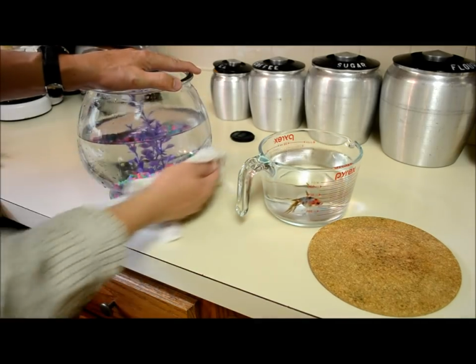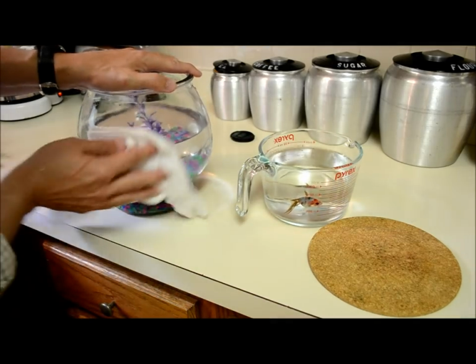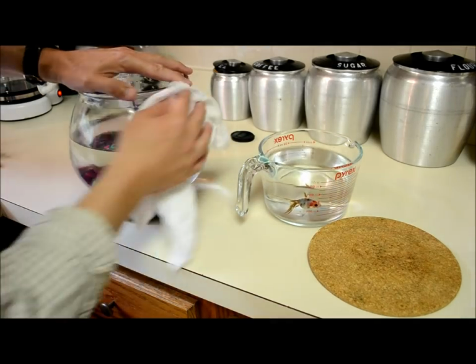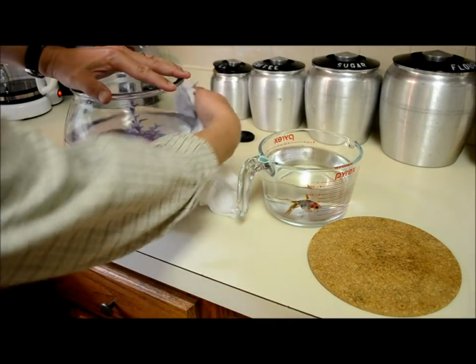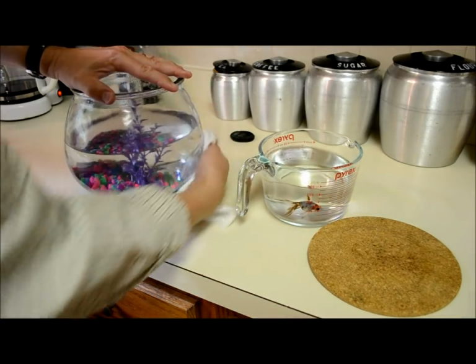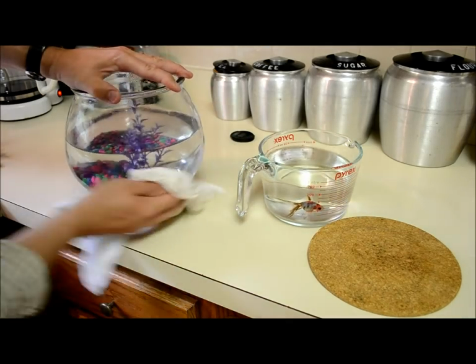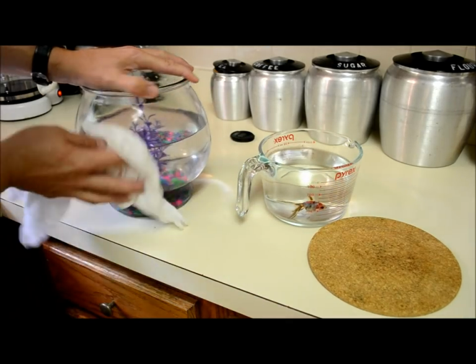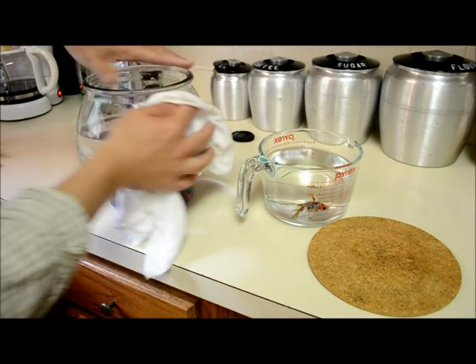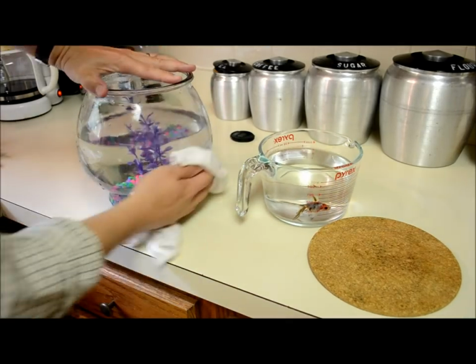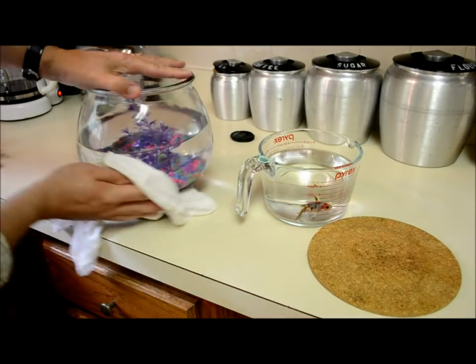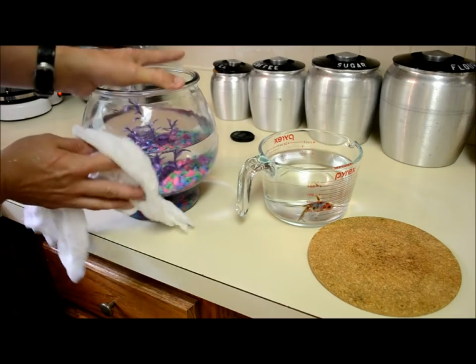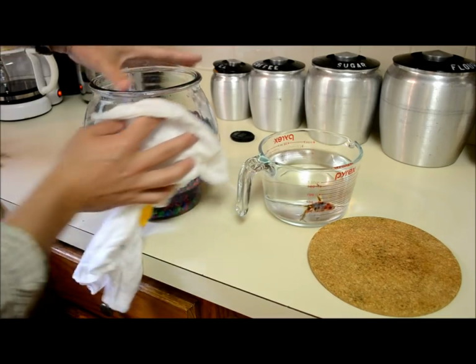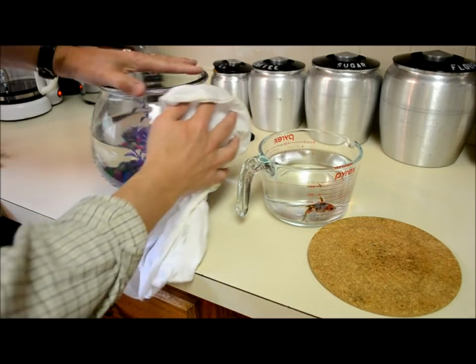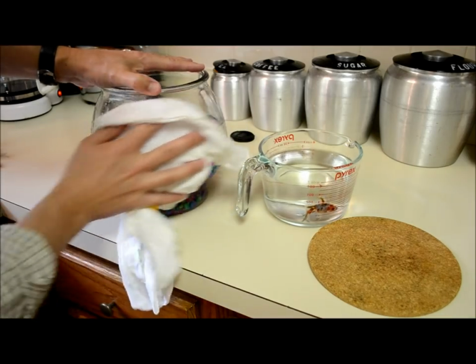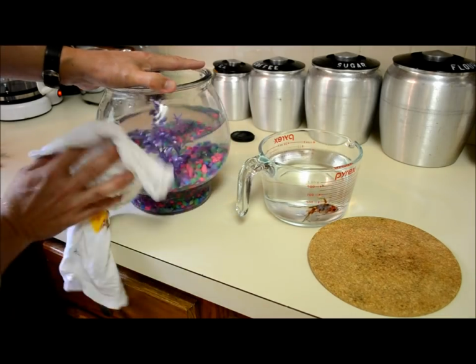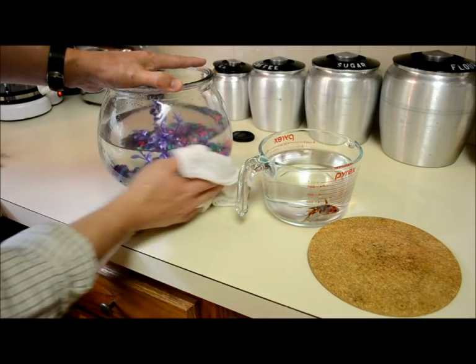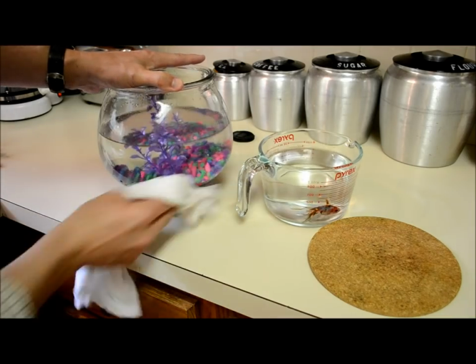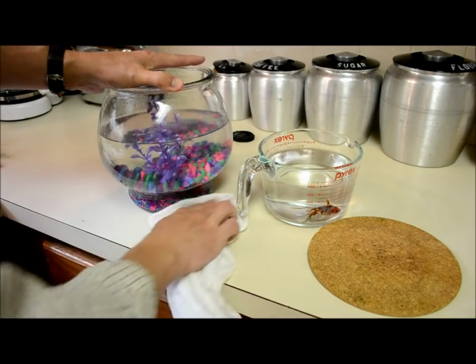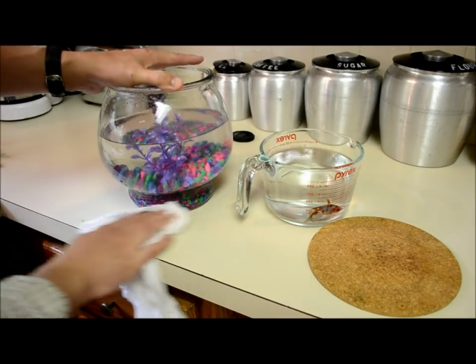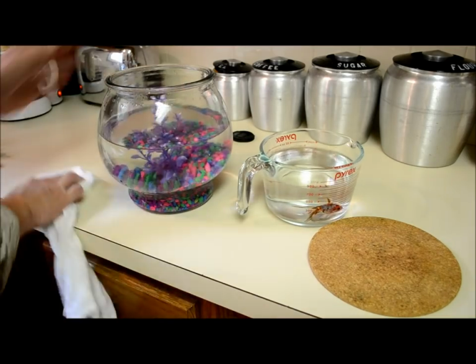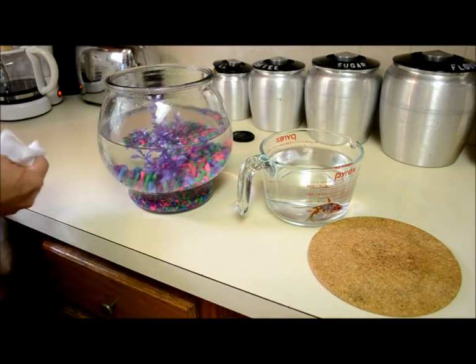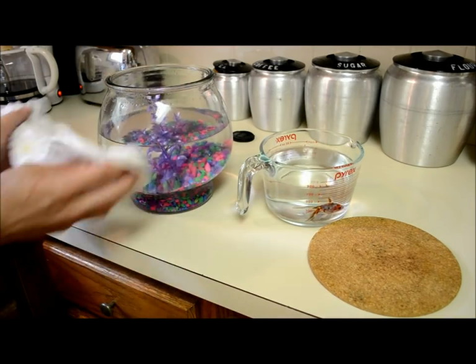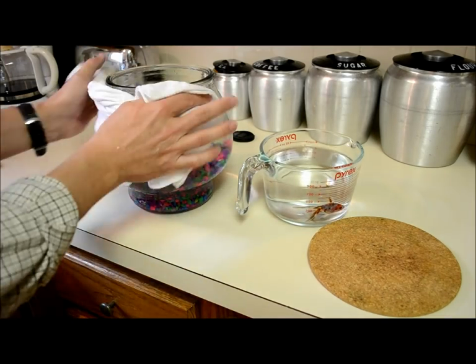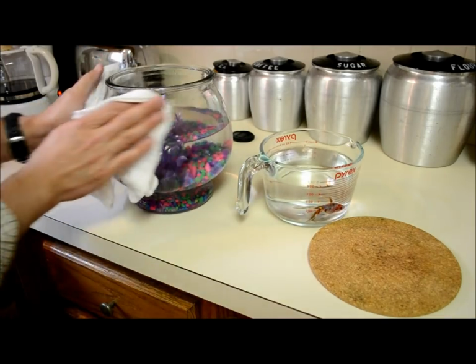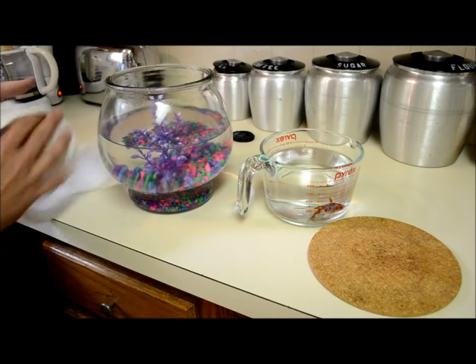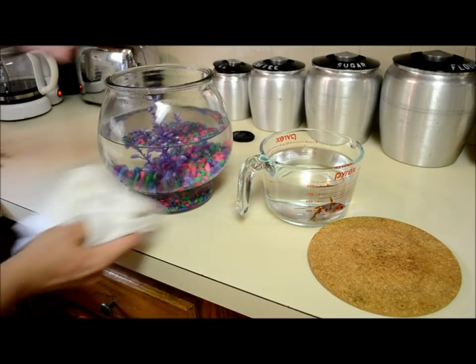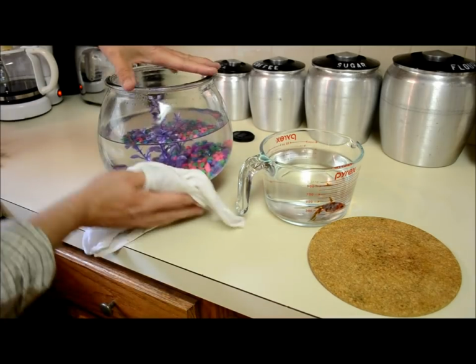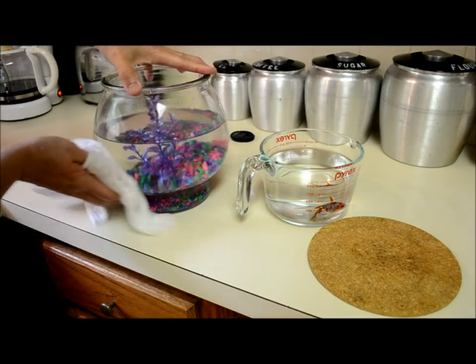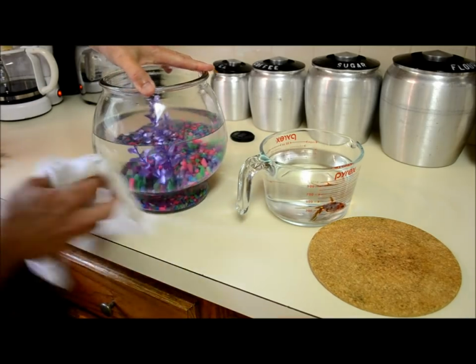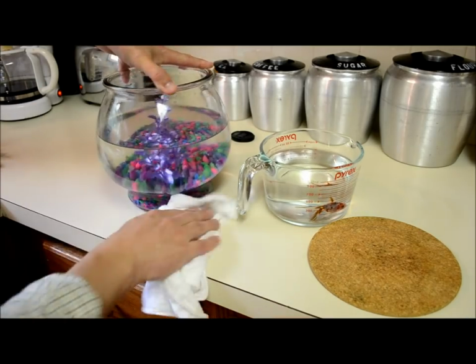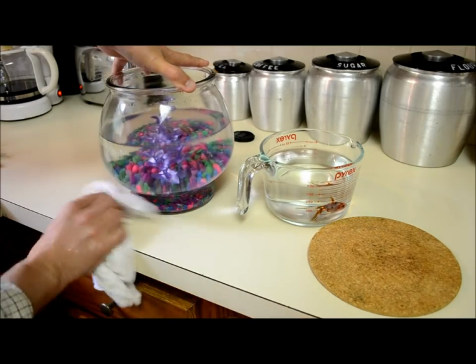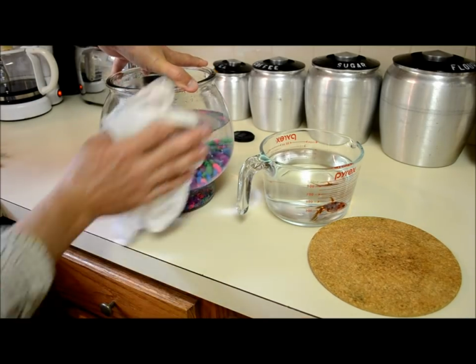You can definitely smell the fishbowl after a week. But it's nice because they're simple — you don't have all the pumps and wires and electricity. It's just a classic, simple child's pet, but you don't want them stinking up the house.